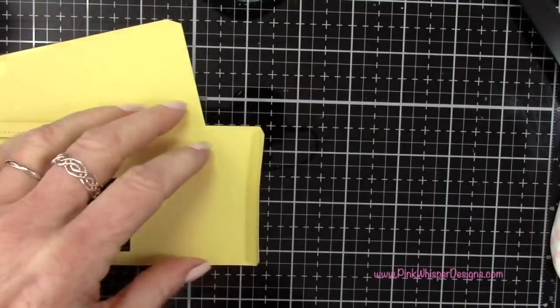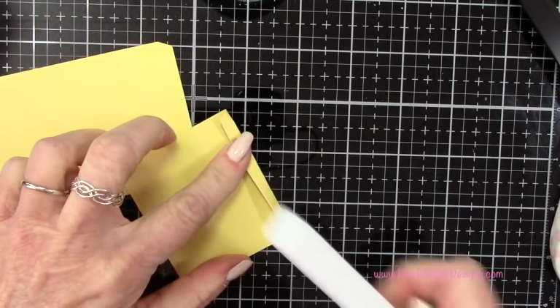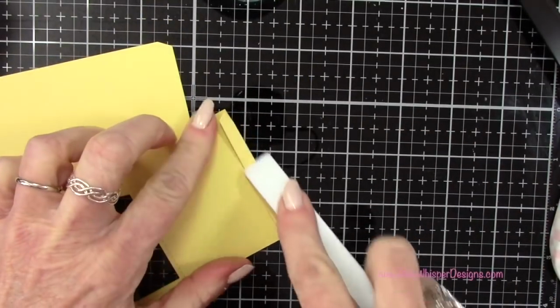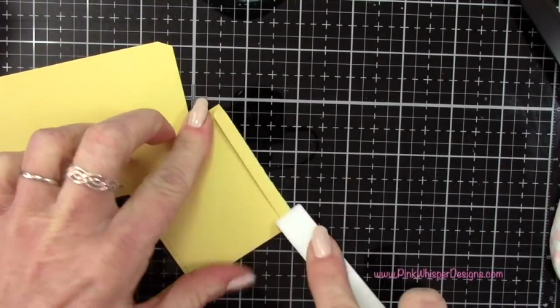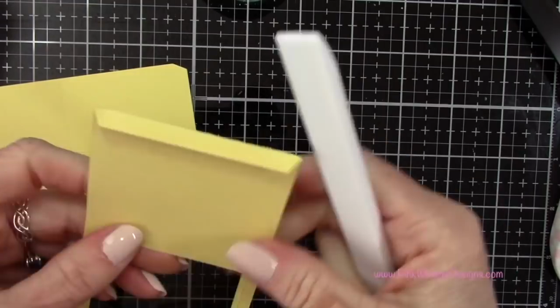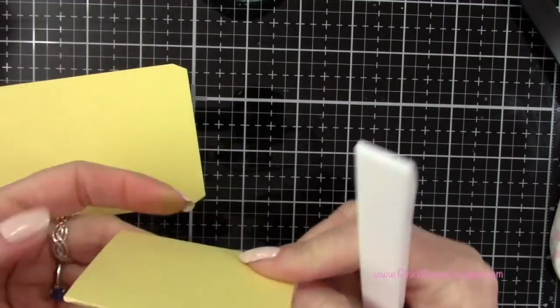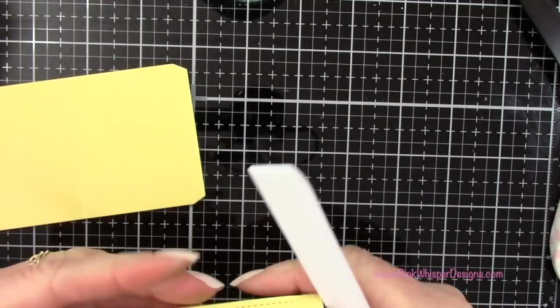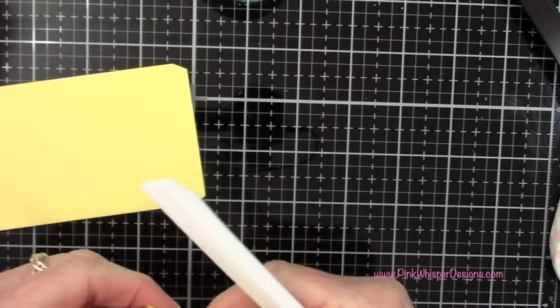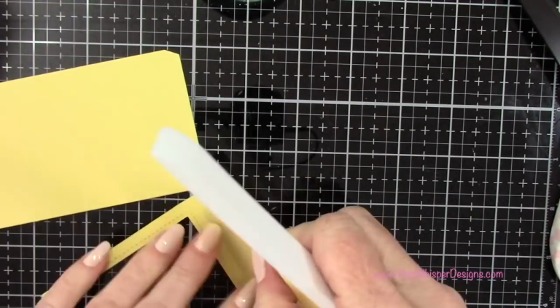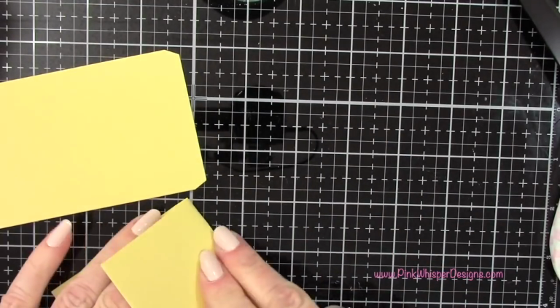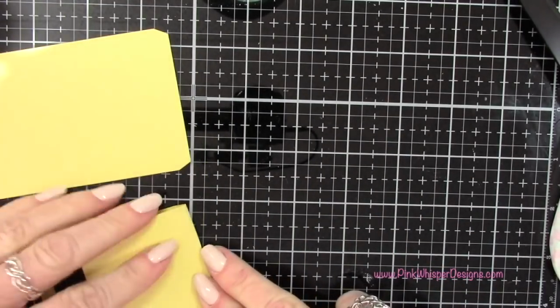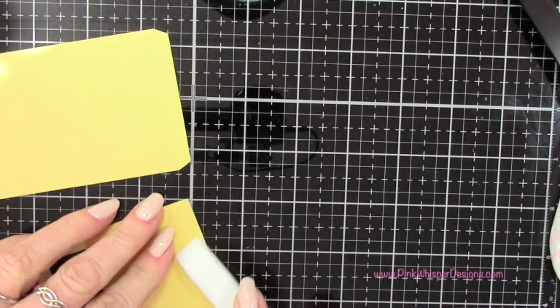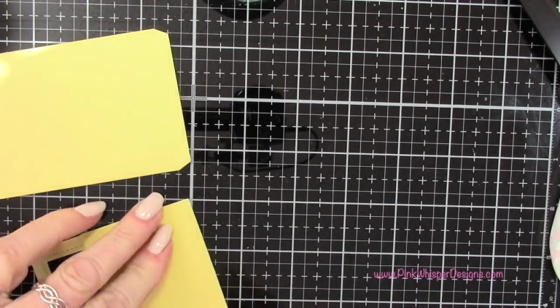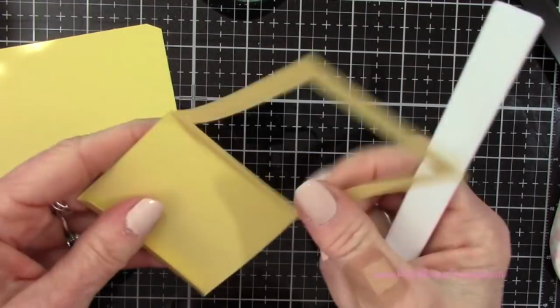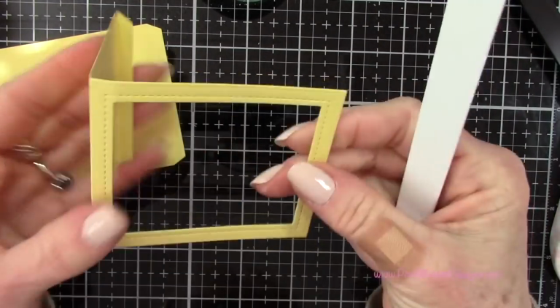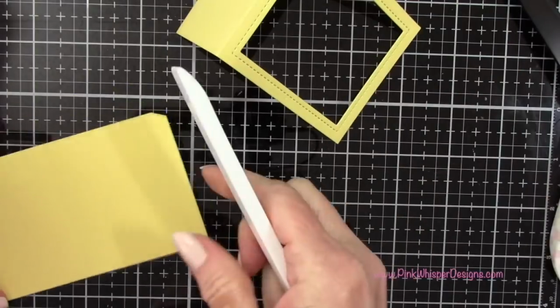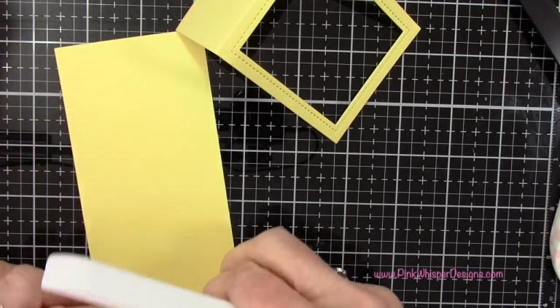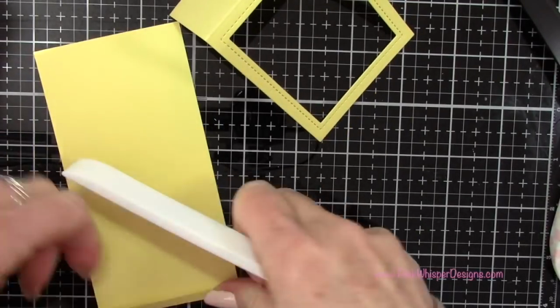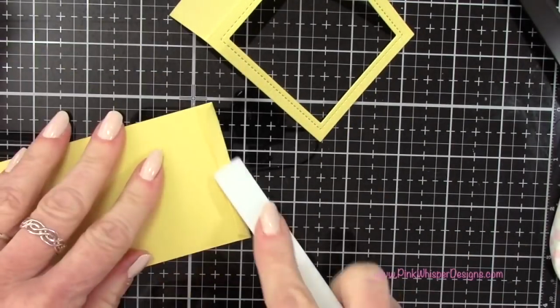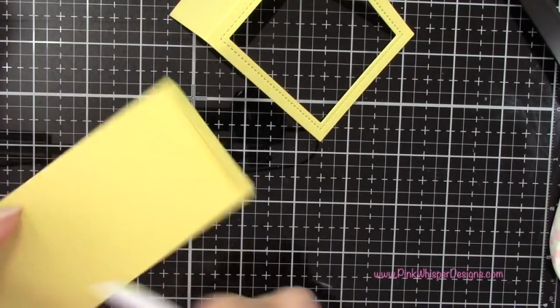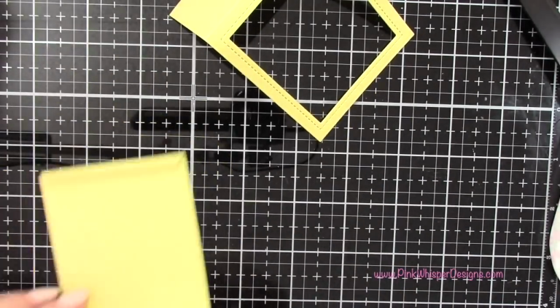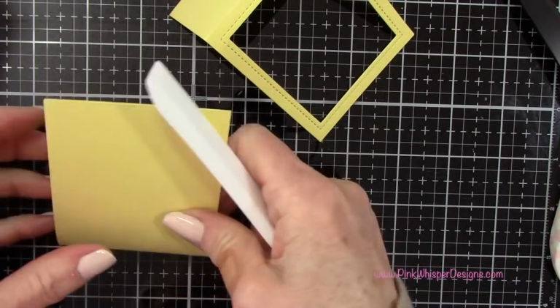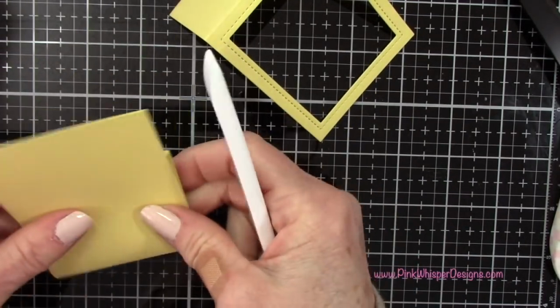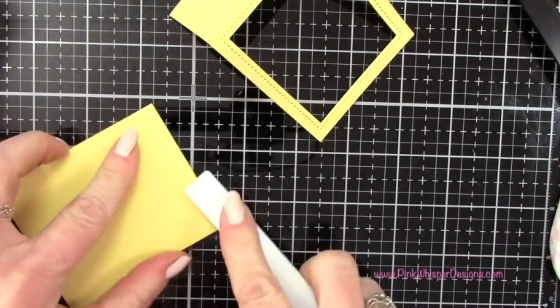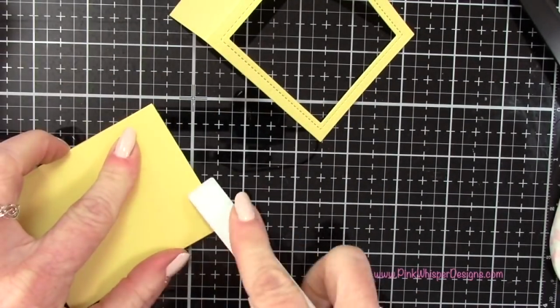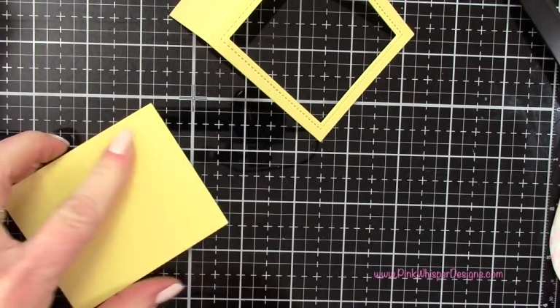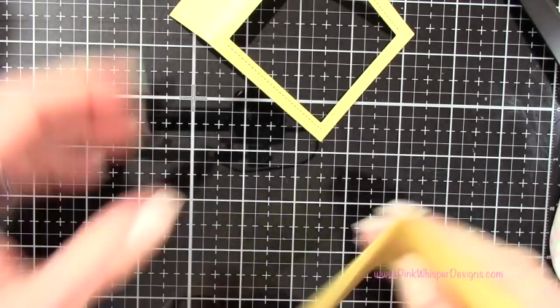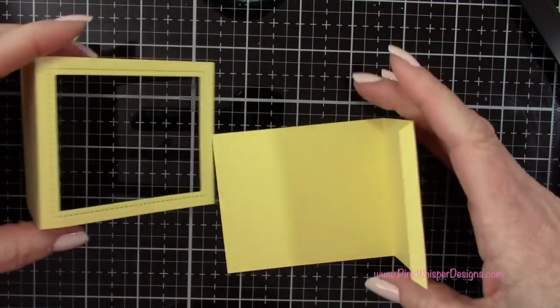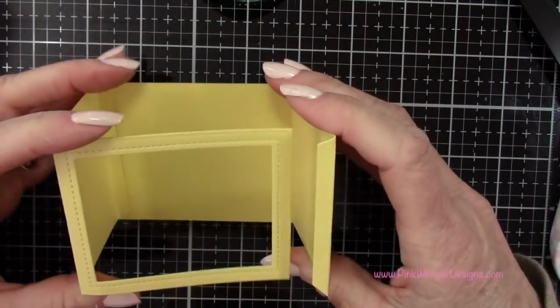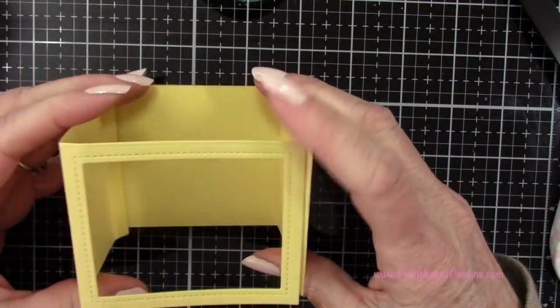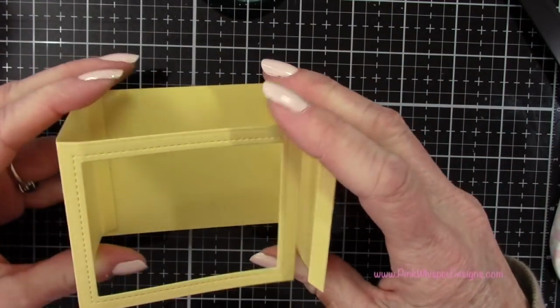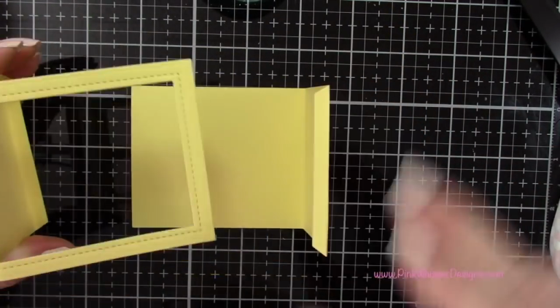Now for the two panels that we cut, I'm going to follow the score lines and fold everything with my bone folder, just getting it ready. It's very easy to do, and now you can see how that will fit together.